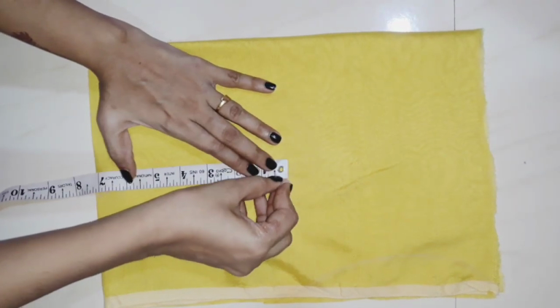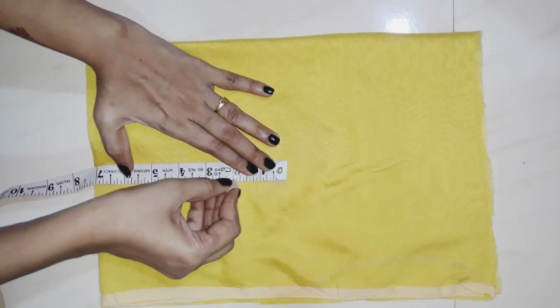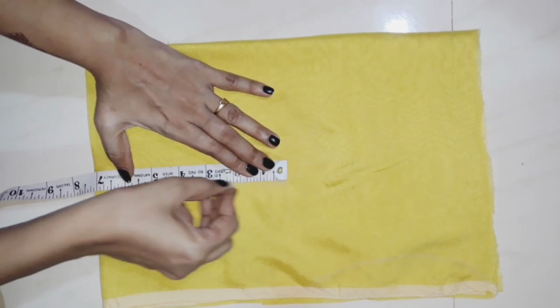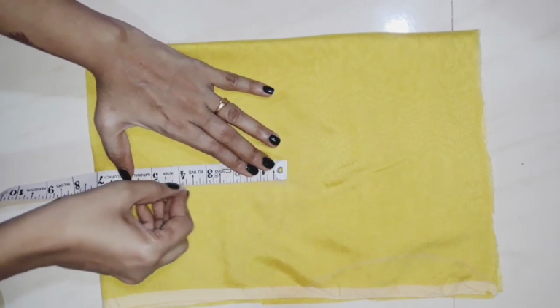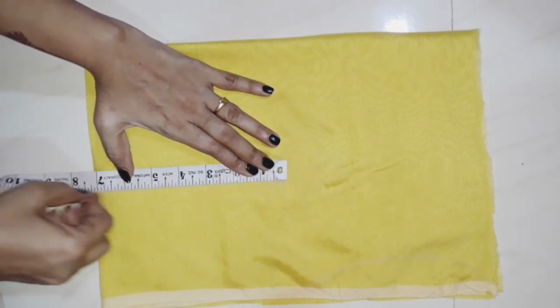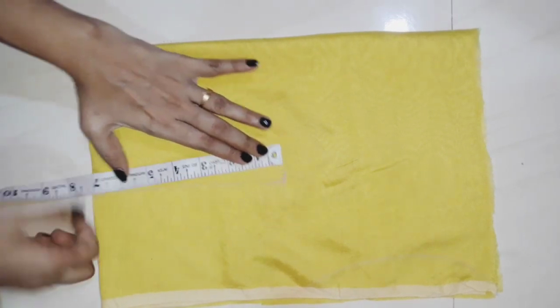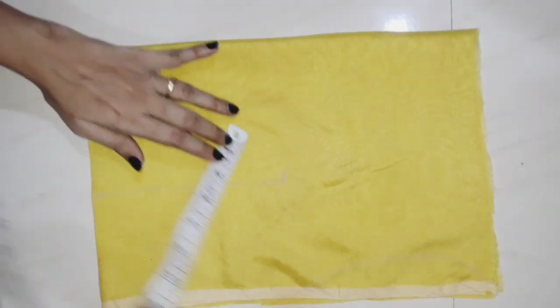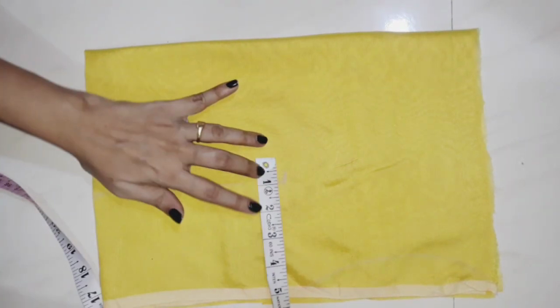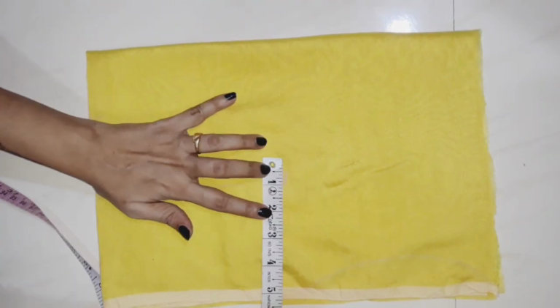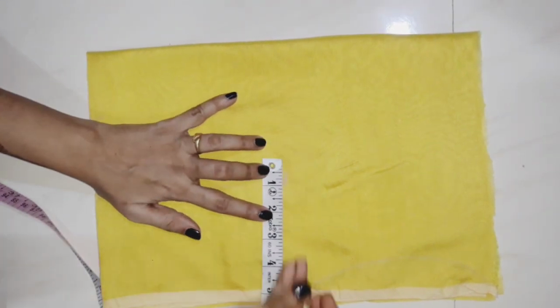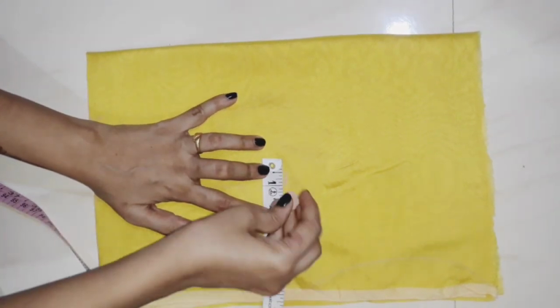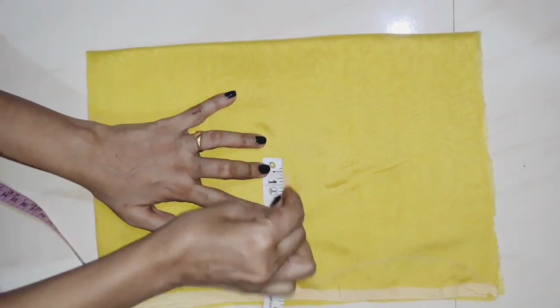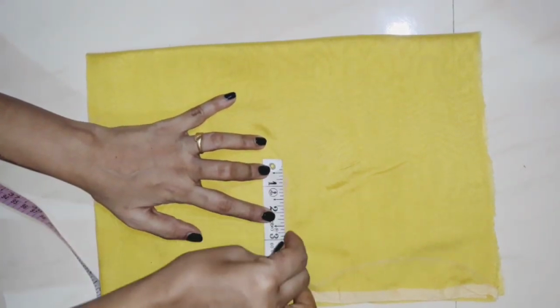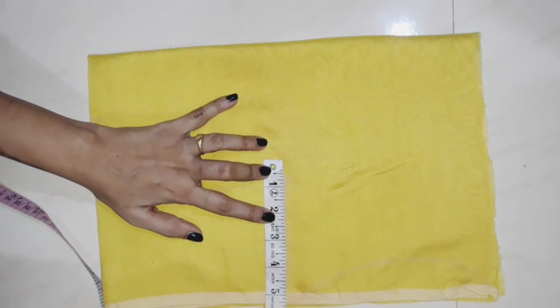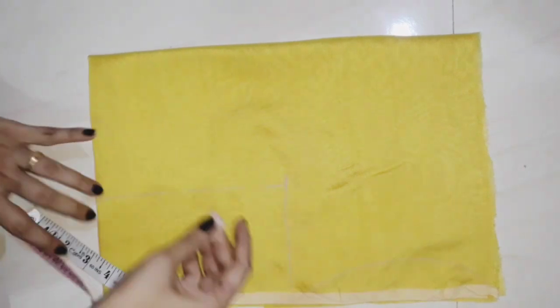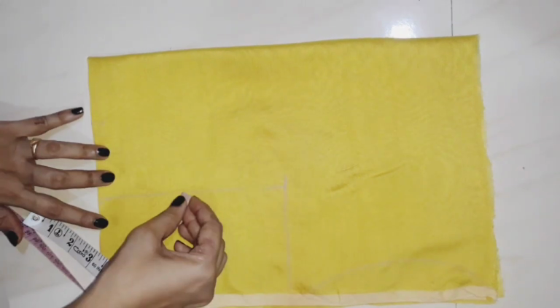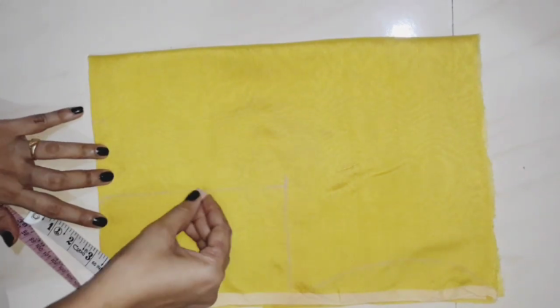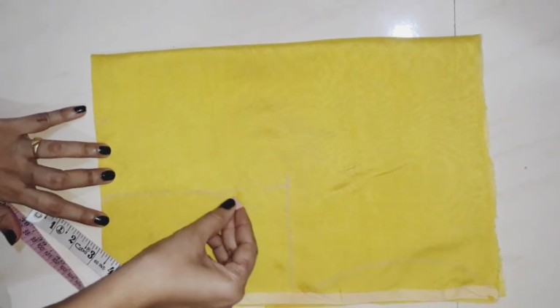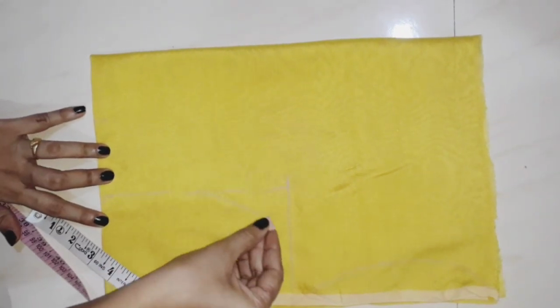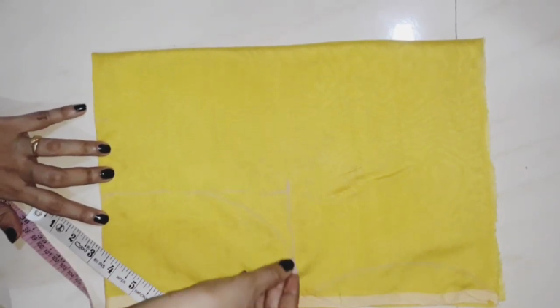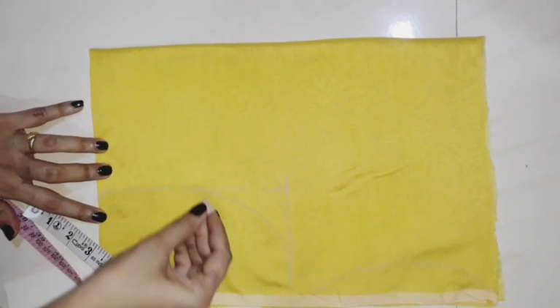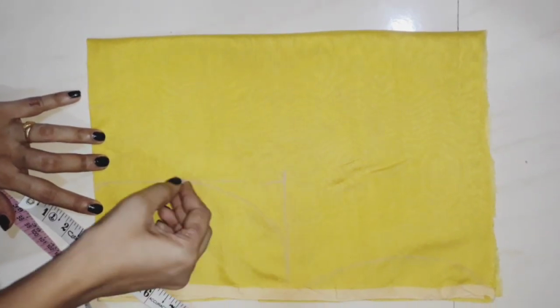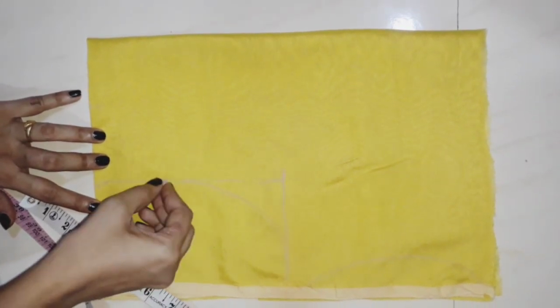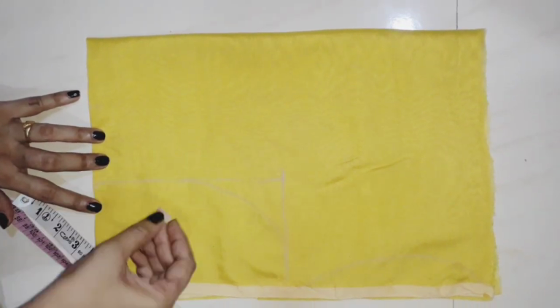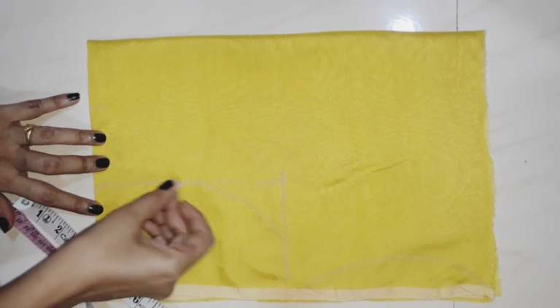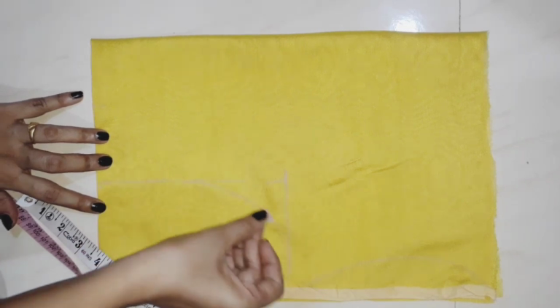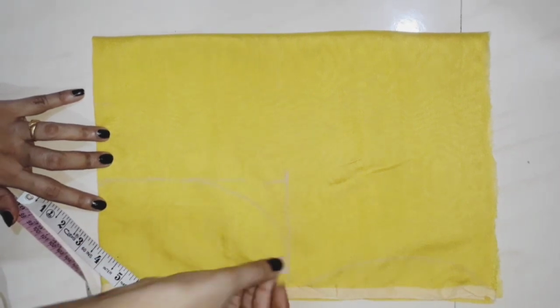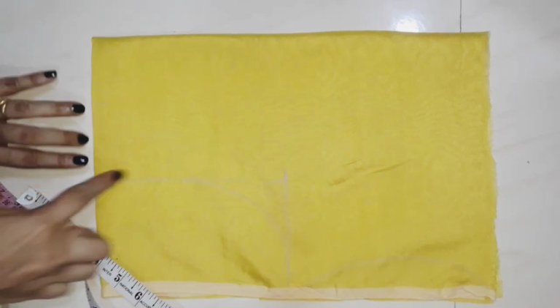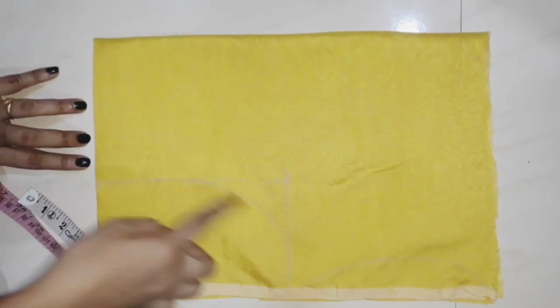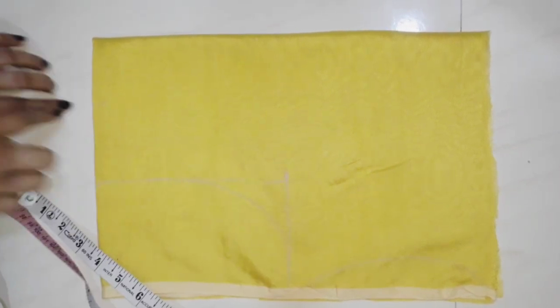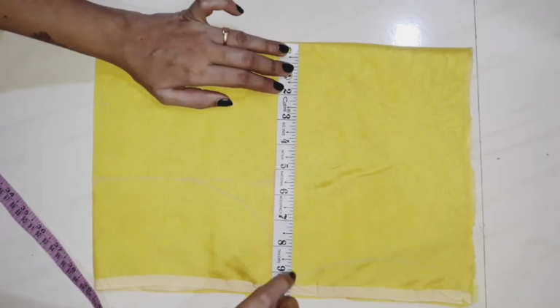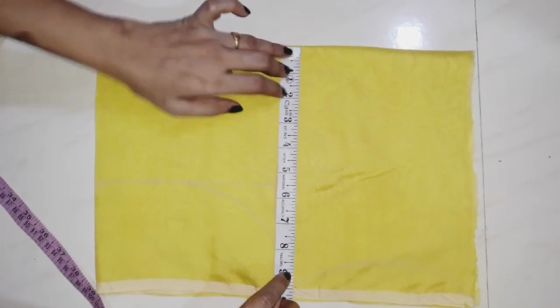After cutting it will look like a curve shape. I will mark the curve shape and cut it right here.